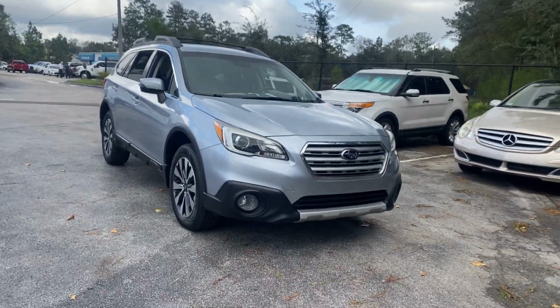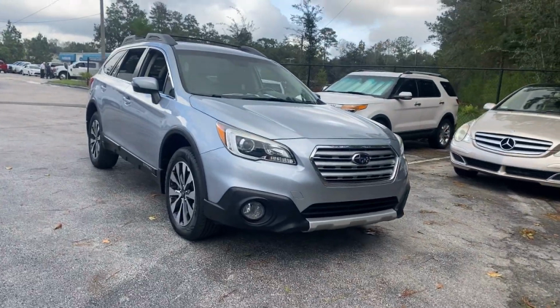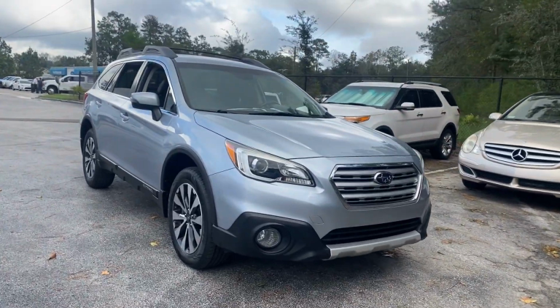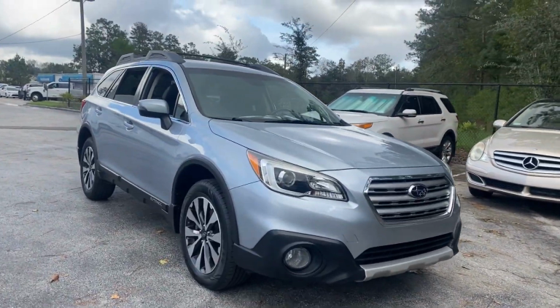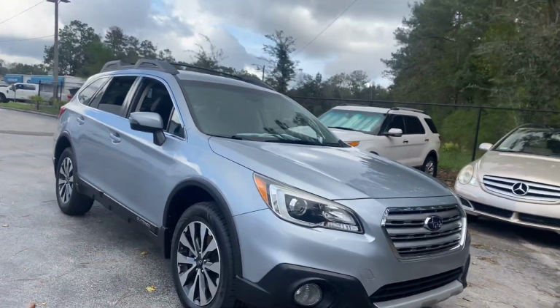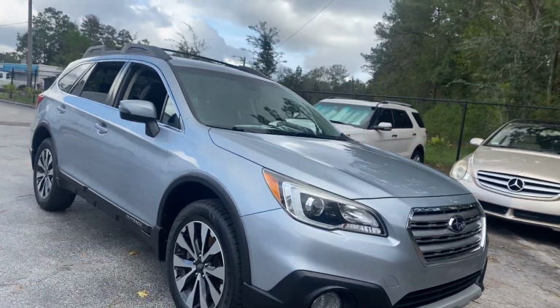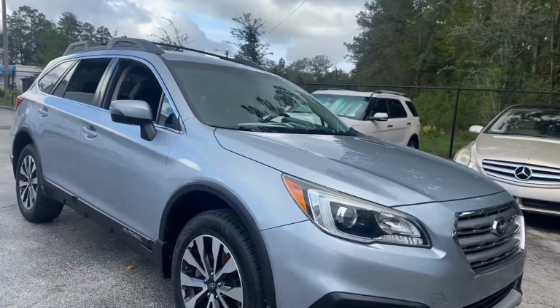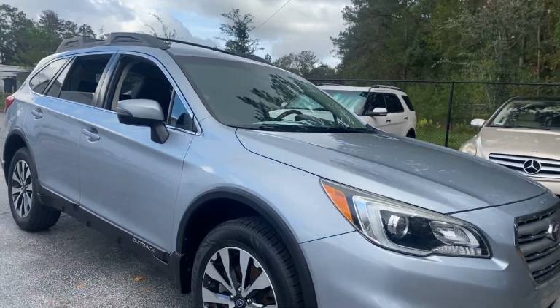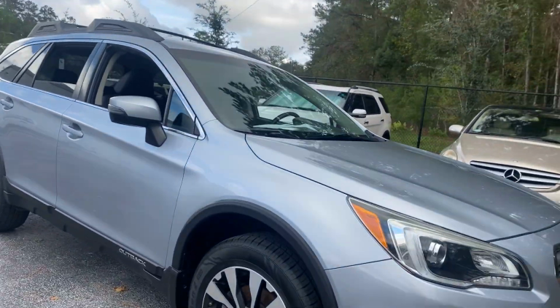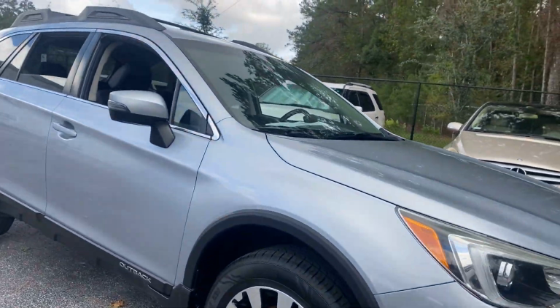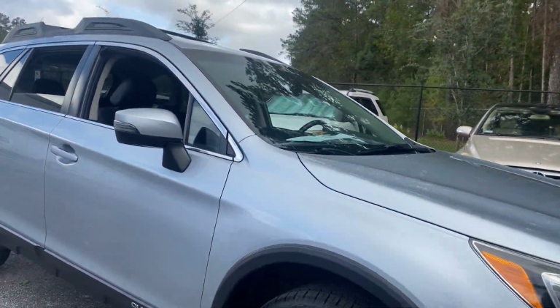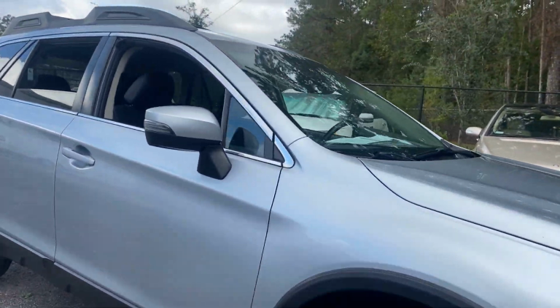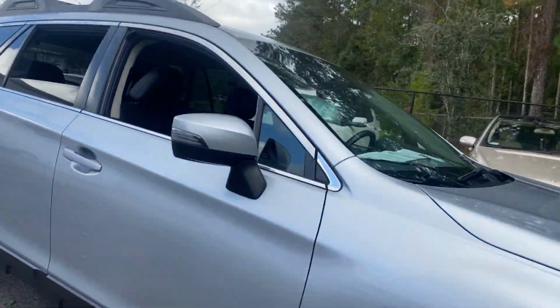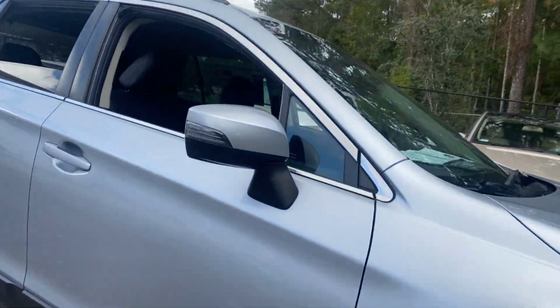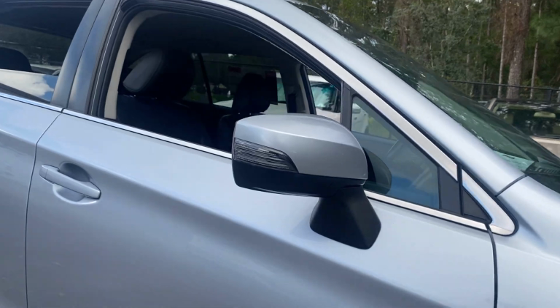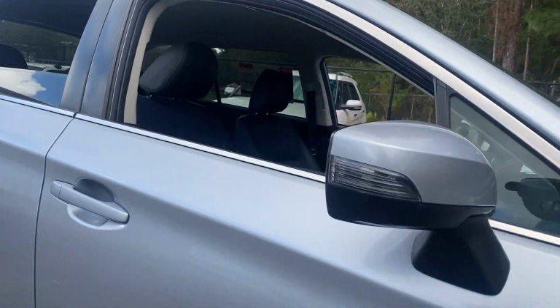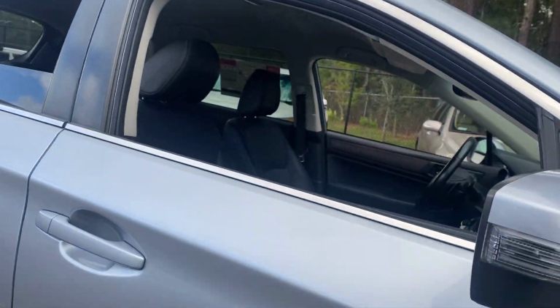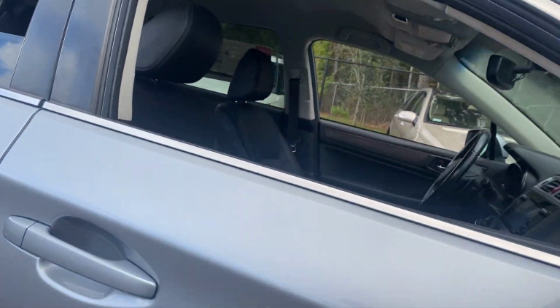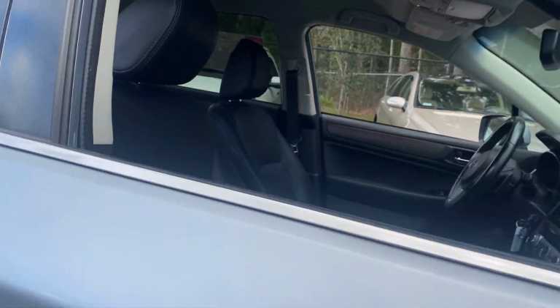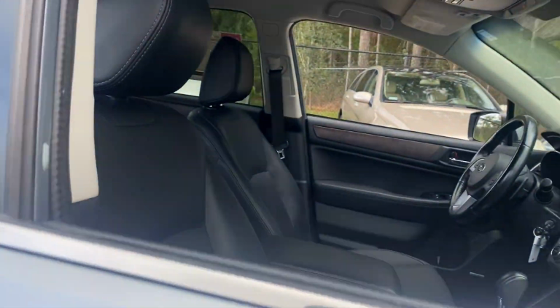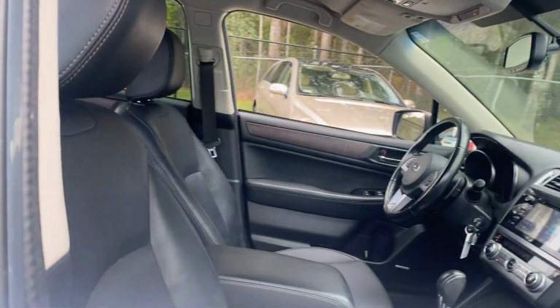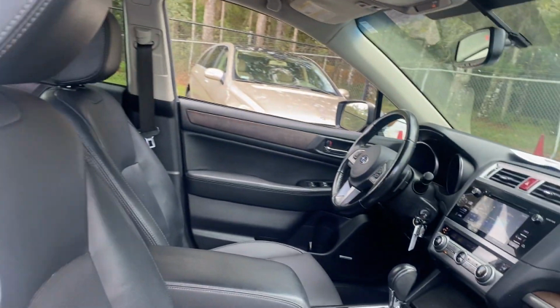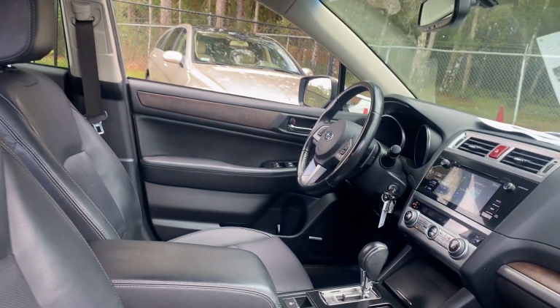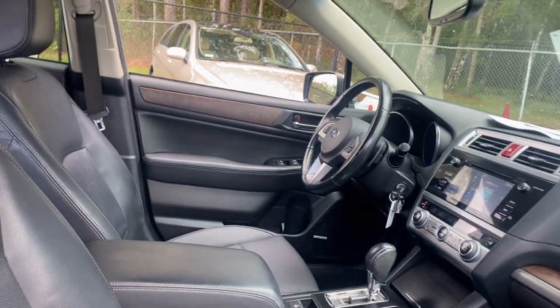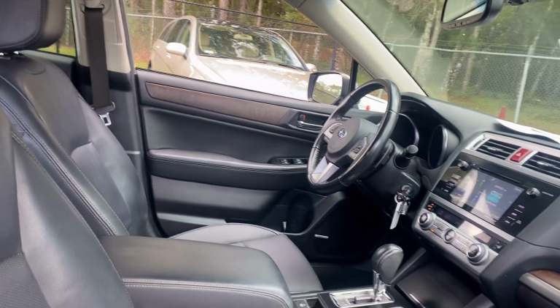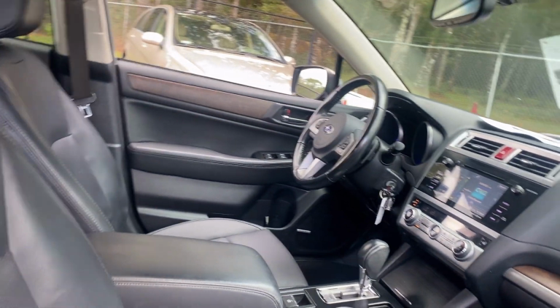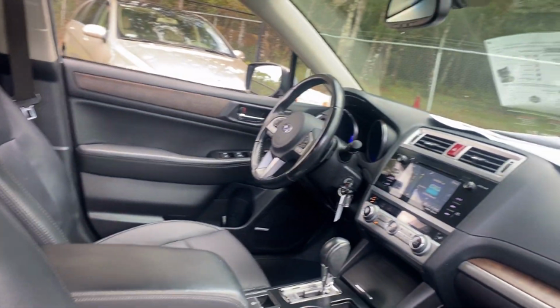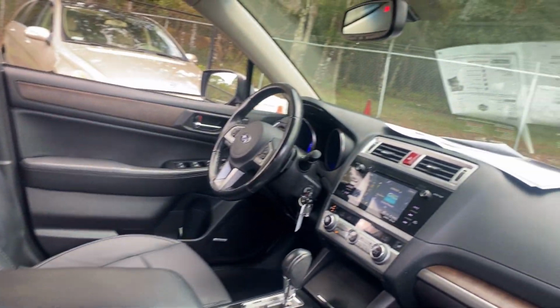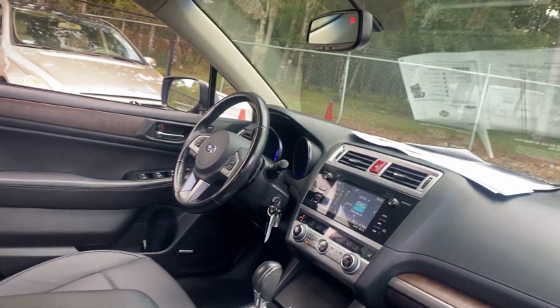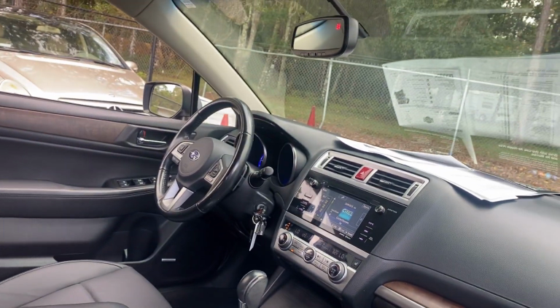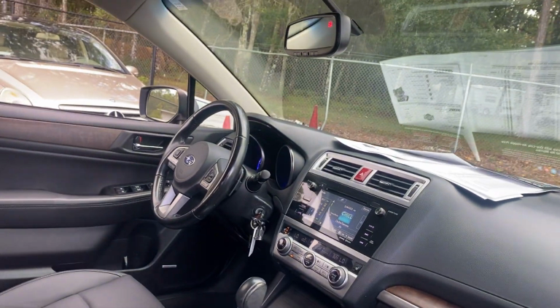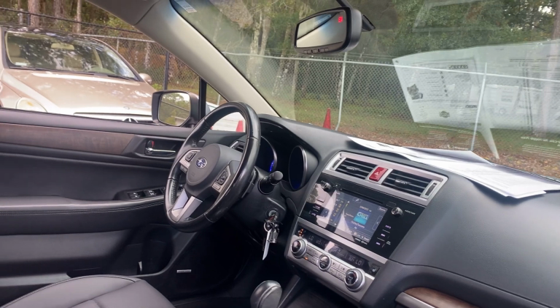This is a 2016 Subaru Outback — blue over black with leather interior, power windows, locks and mirrors.